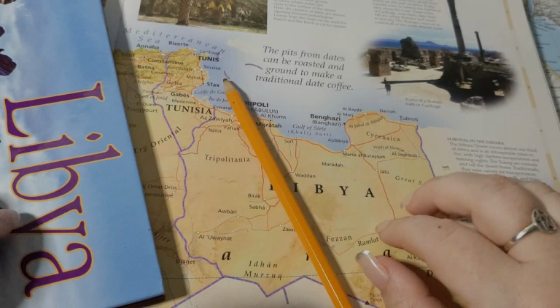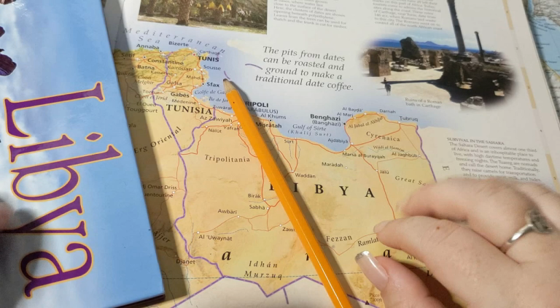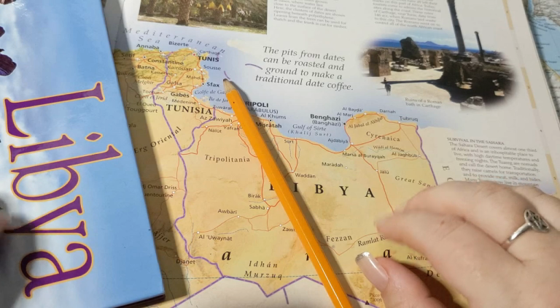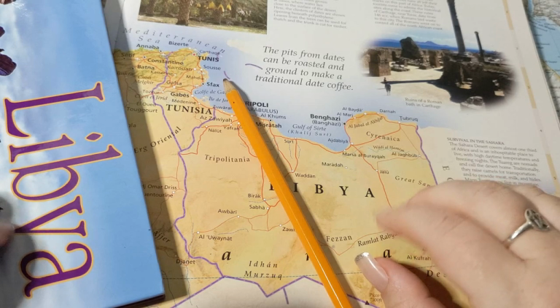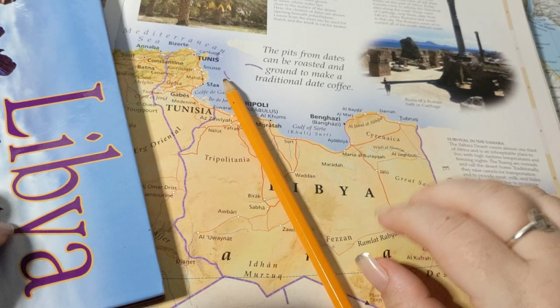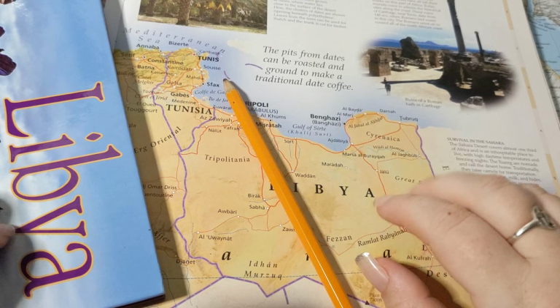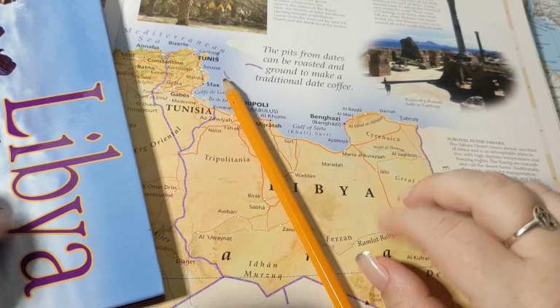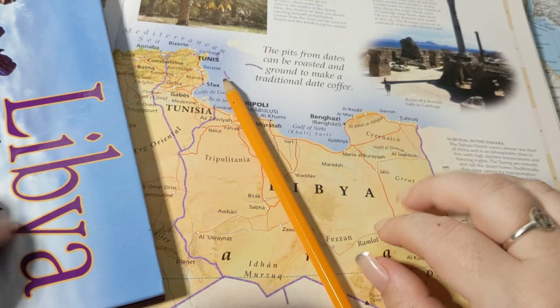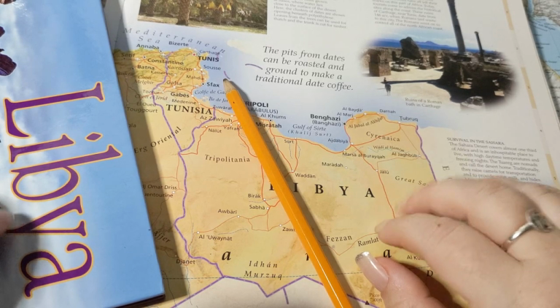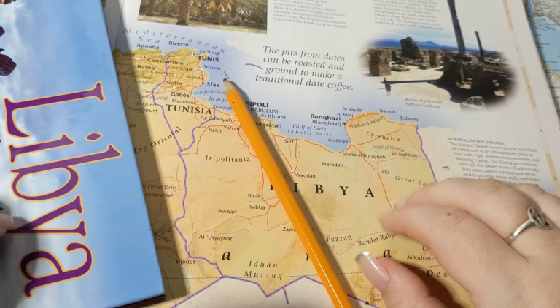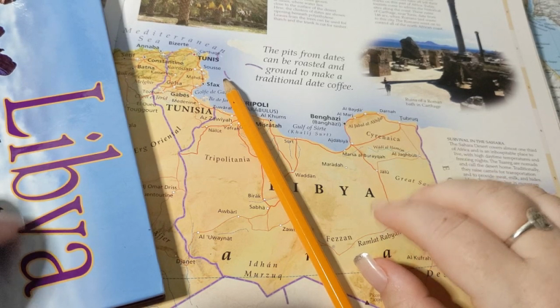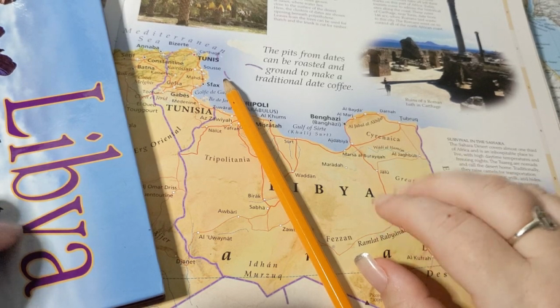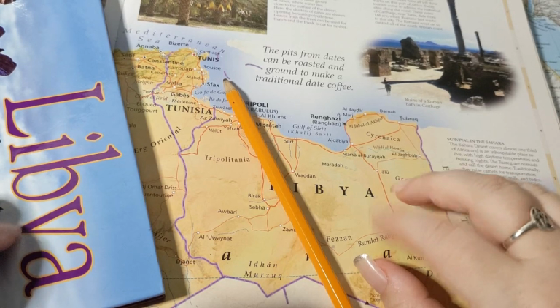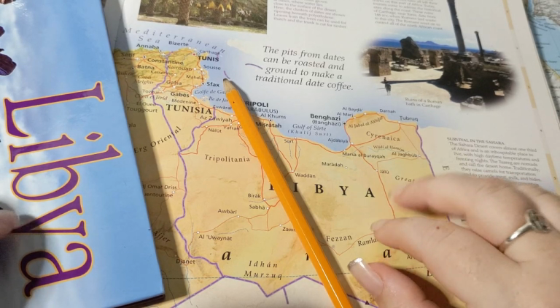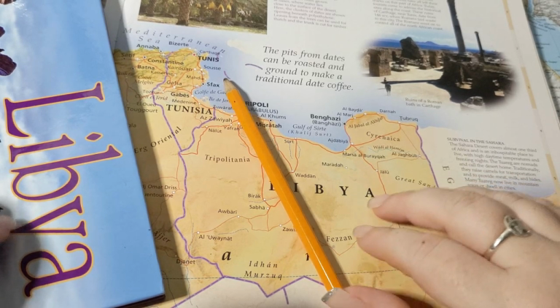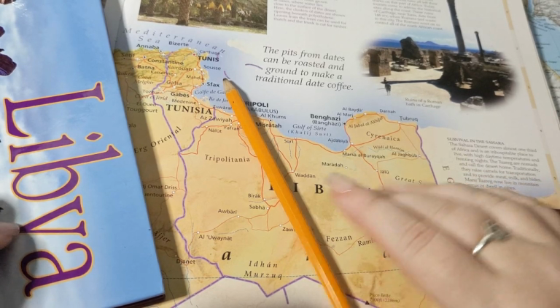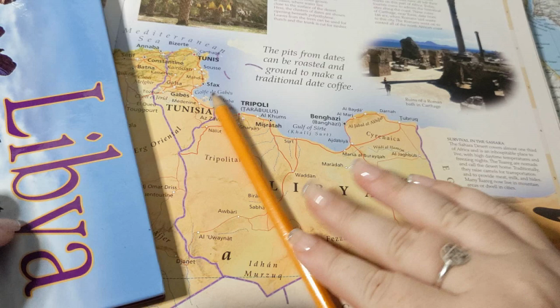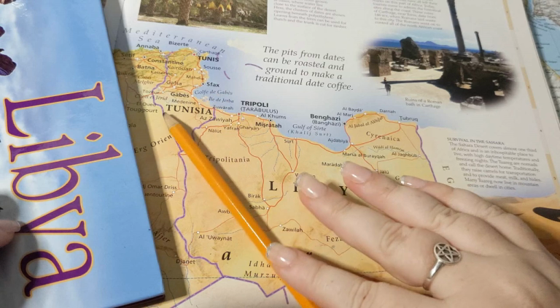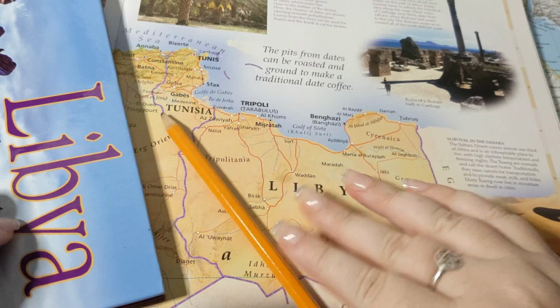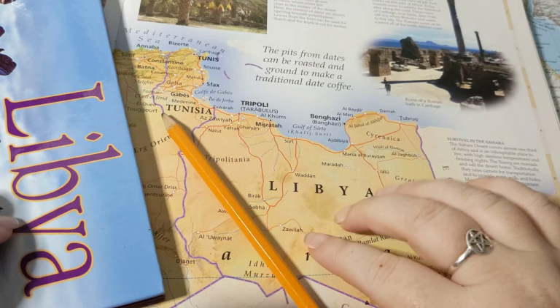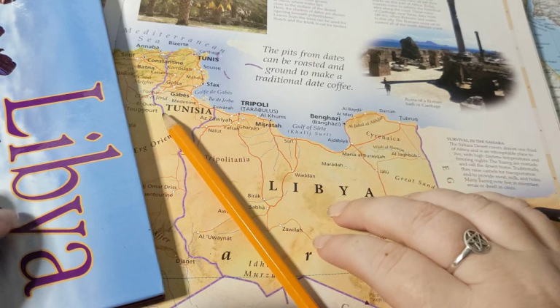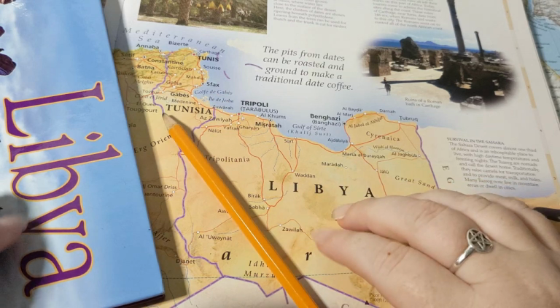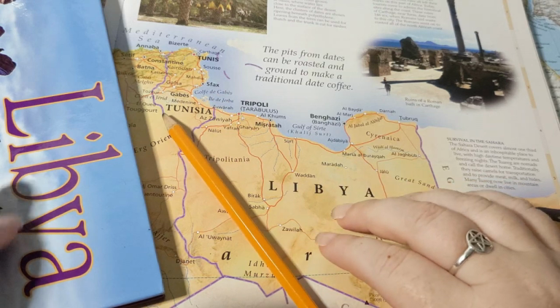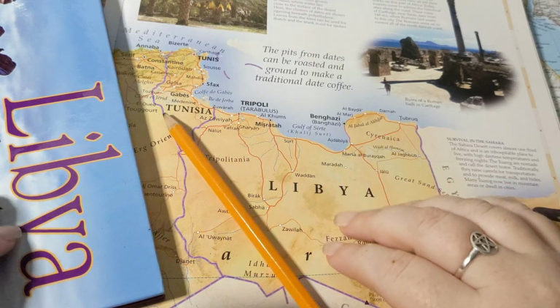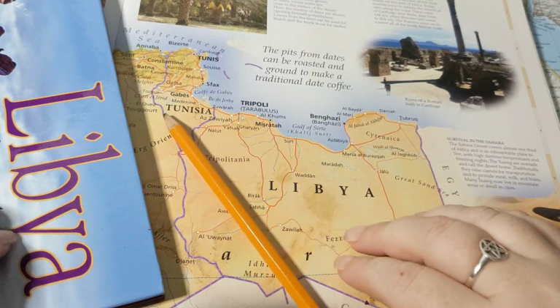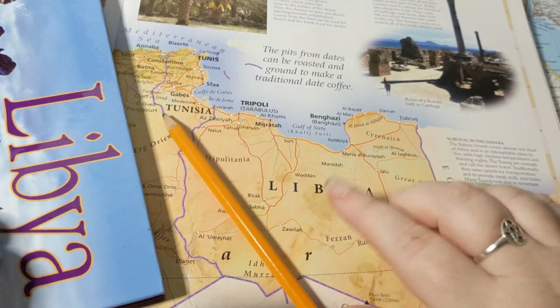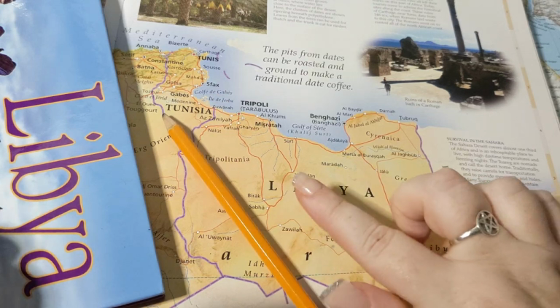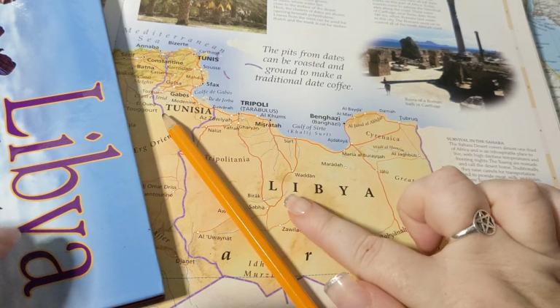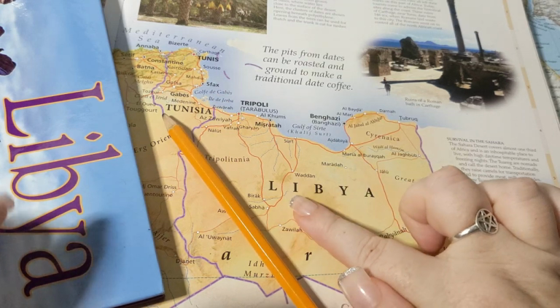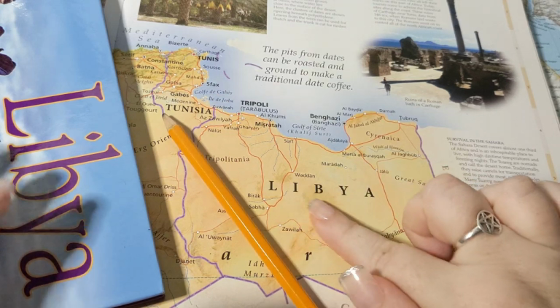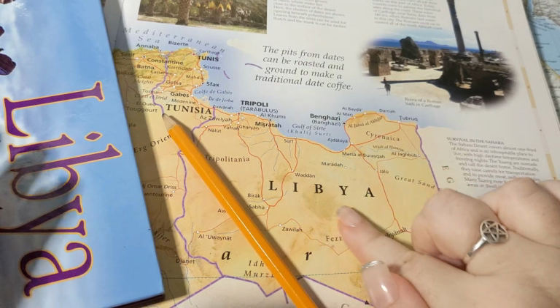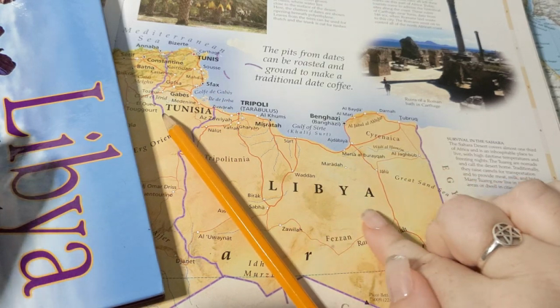Good evening and welcome. Tonight we'll be going over the history and geography of Libya.